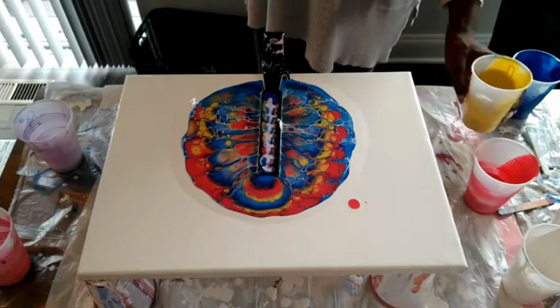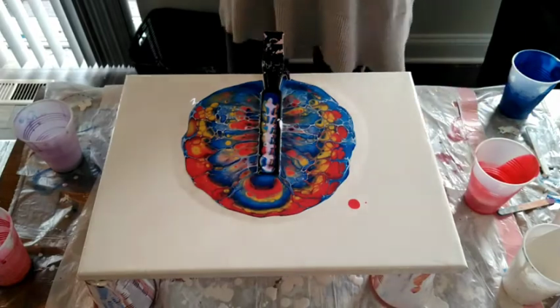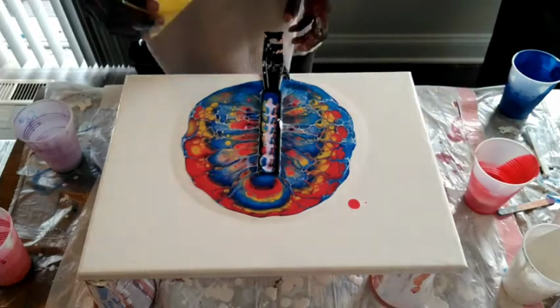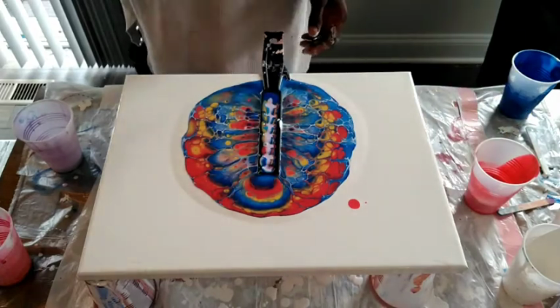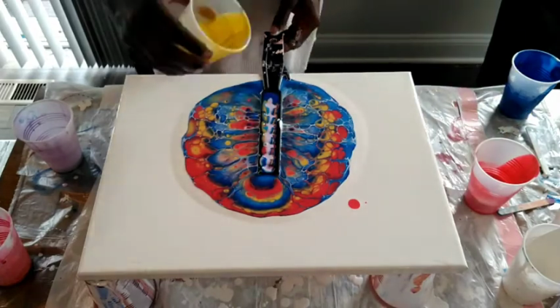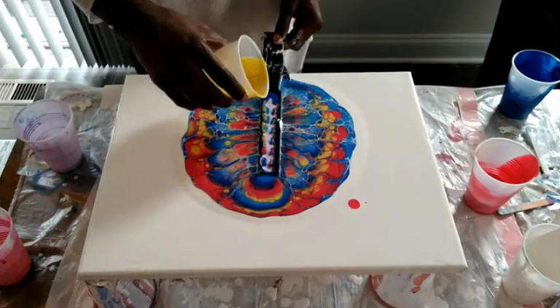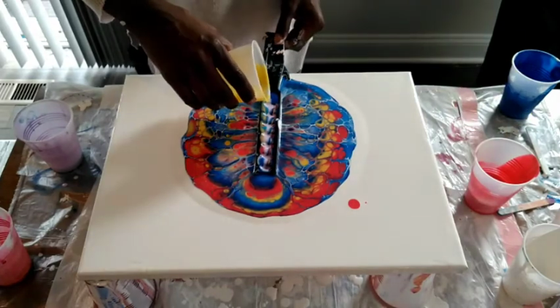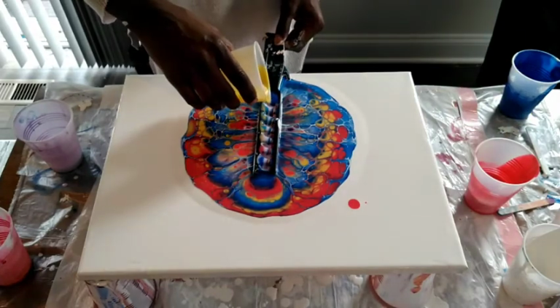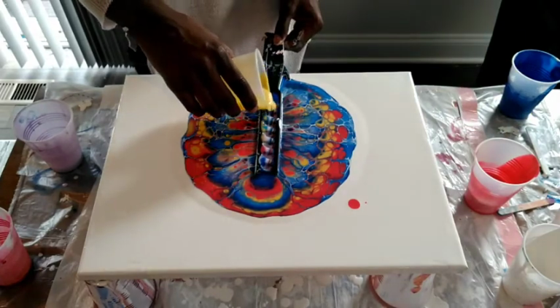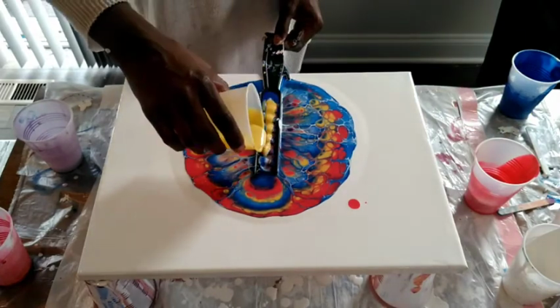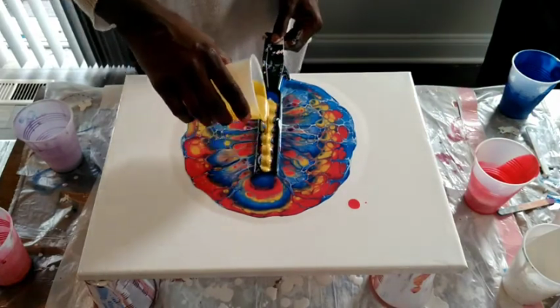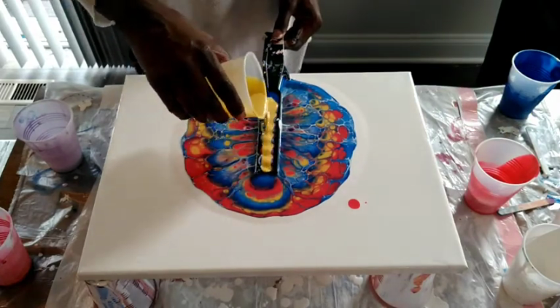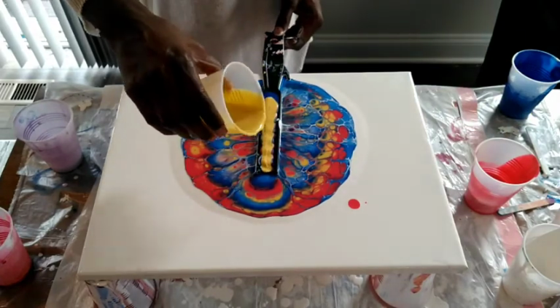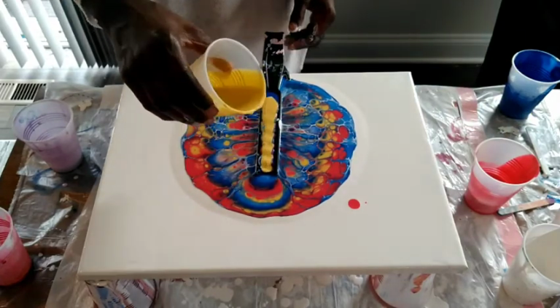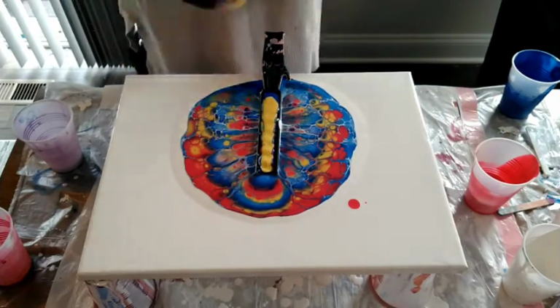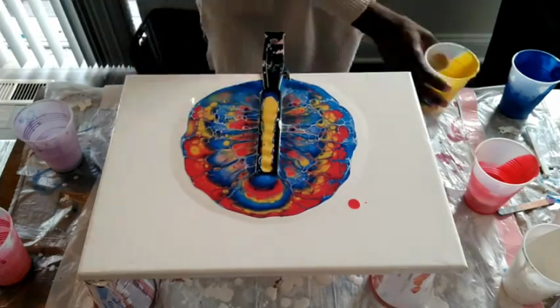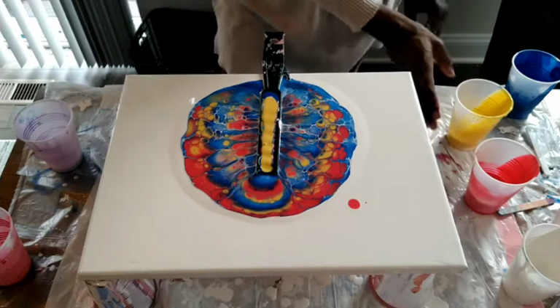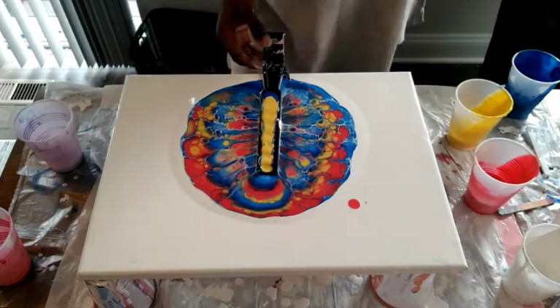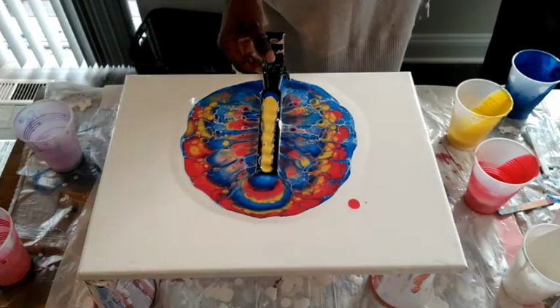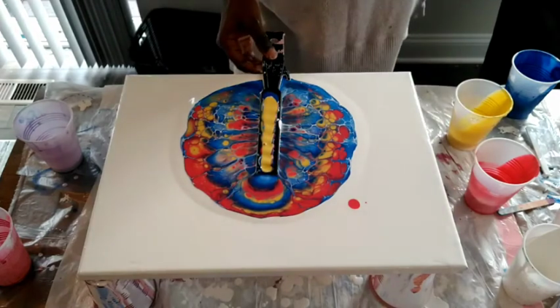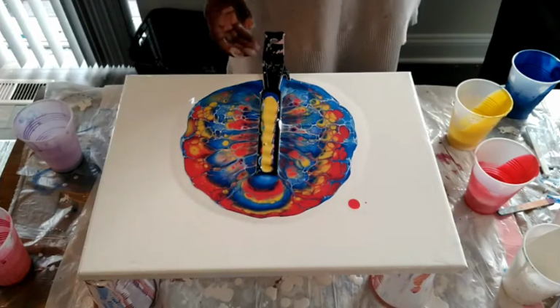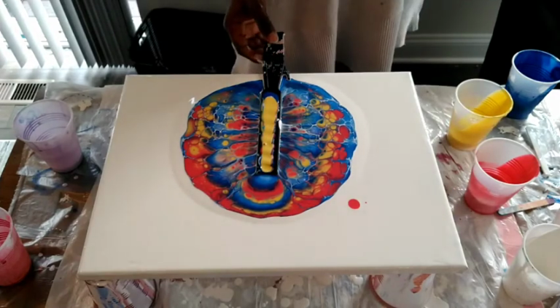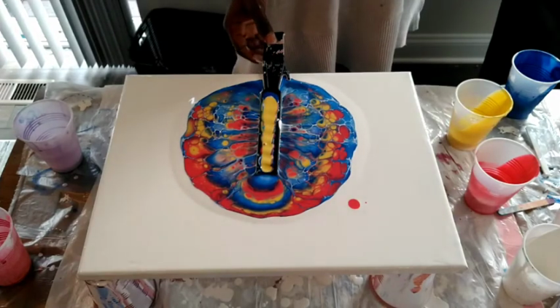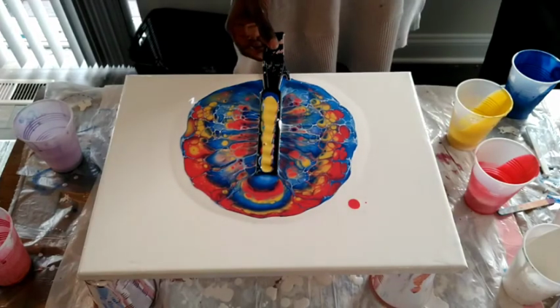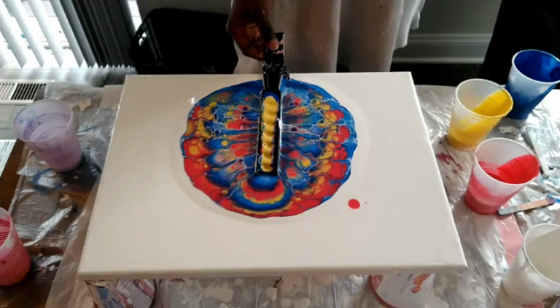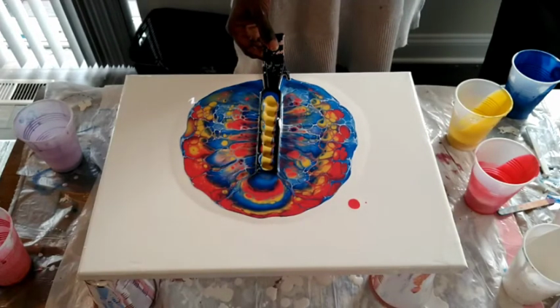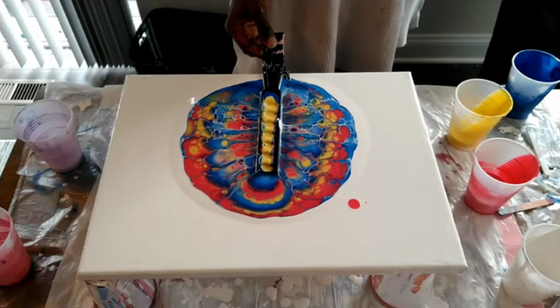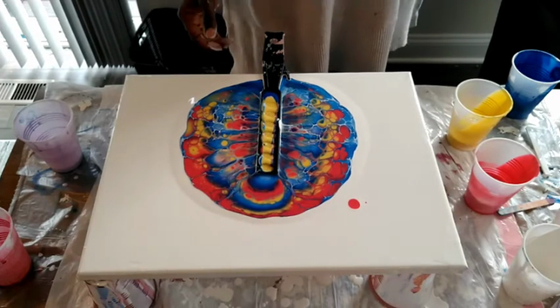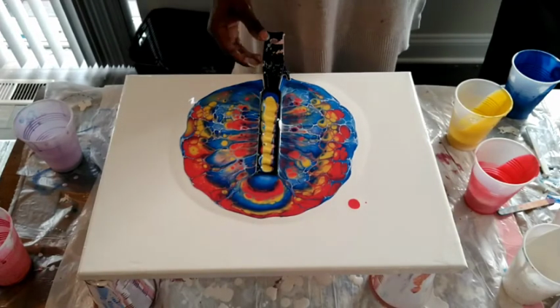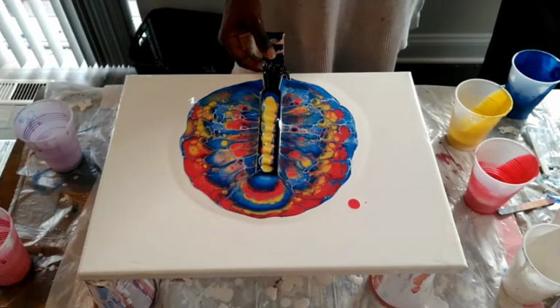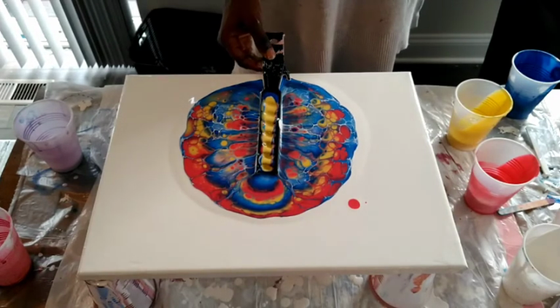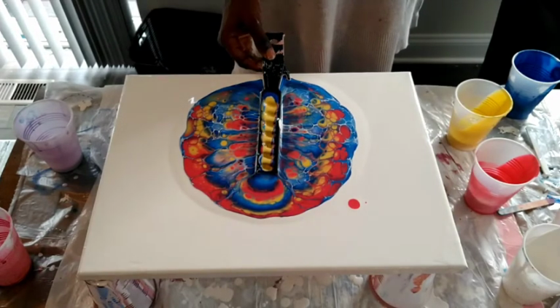I'm just taking my time. It's a lot of painting time using, and the more painting time used, the more it has to push through and the slower it moves. It was really fun.